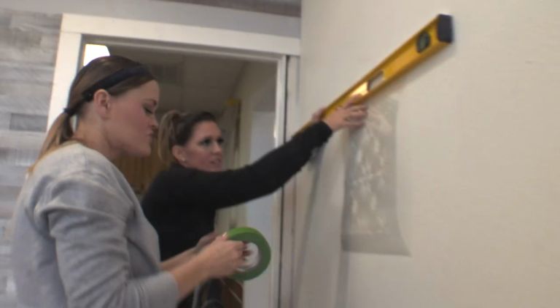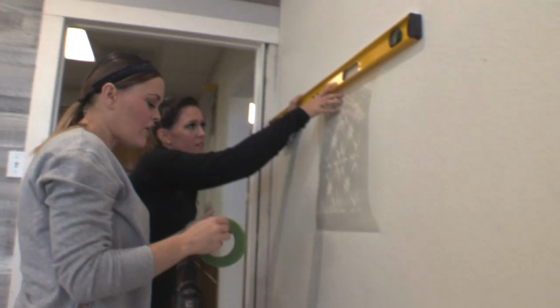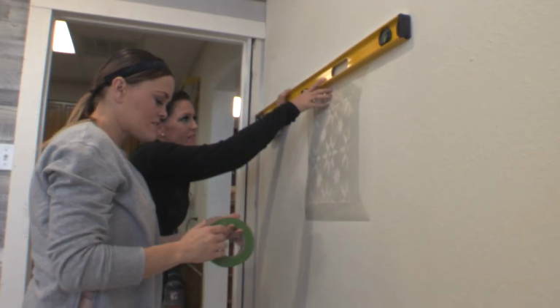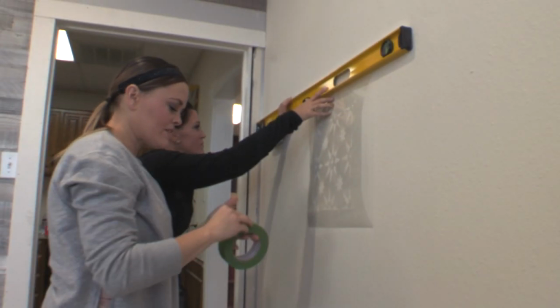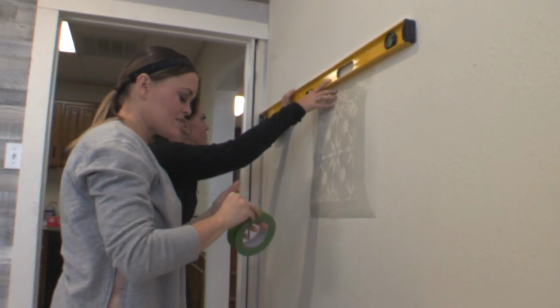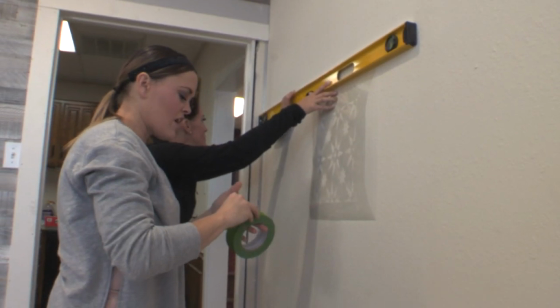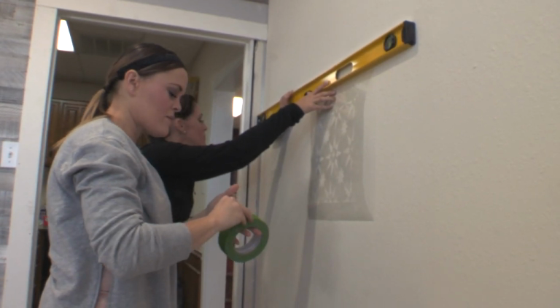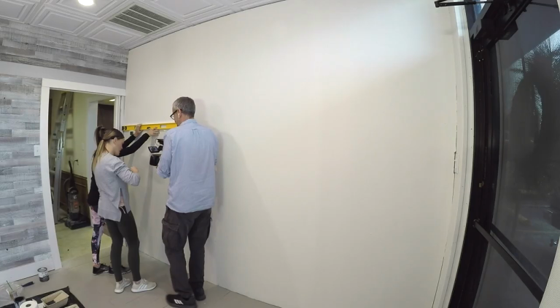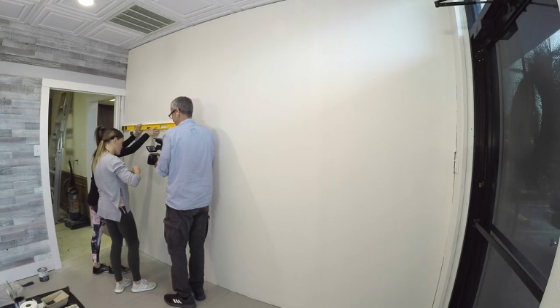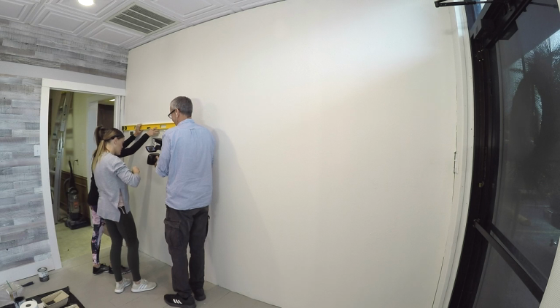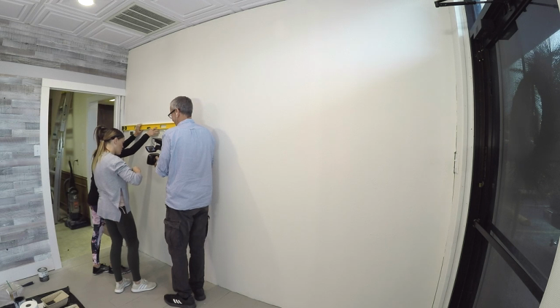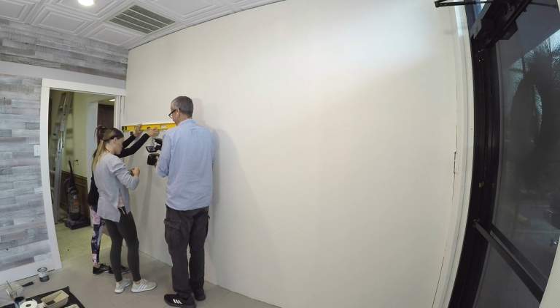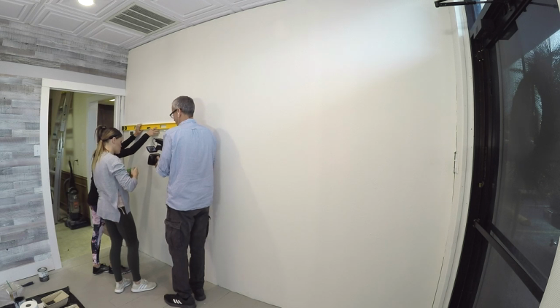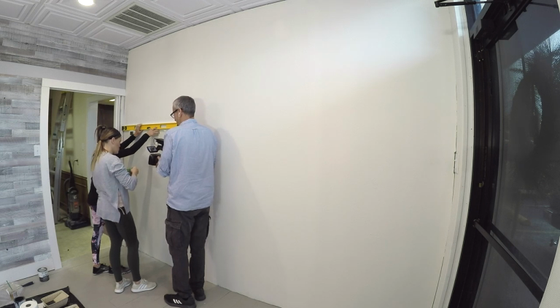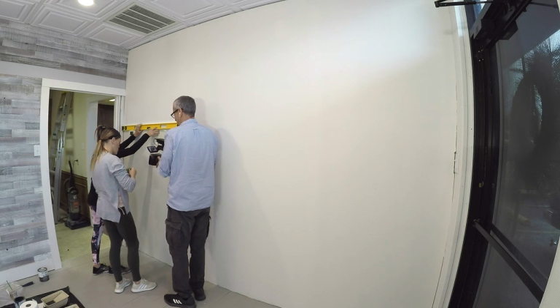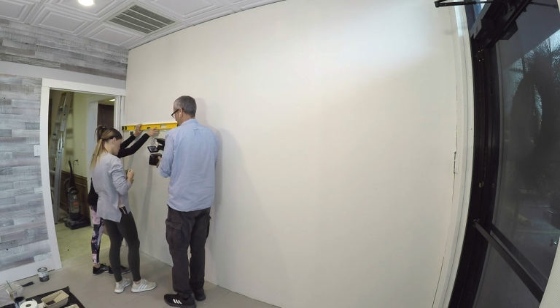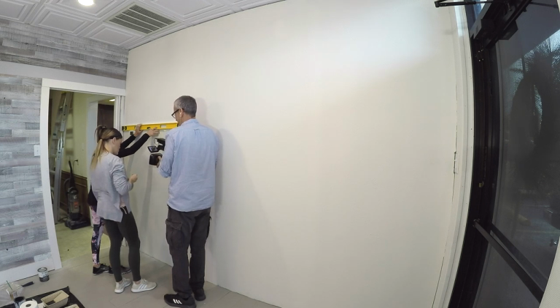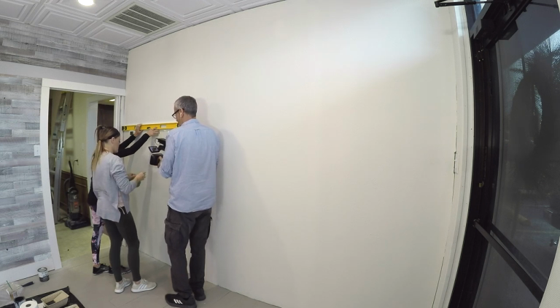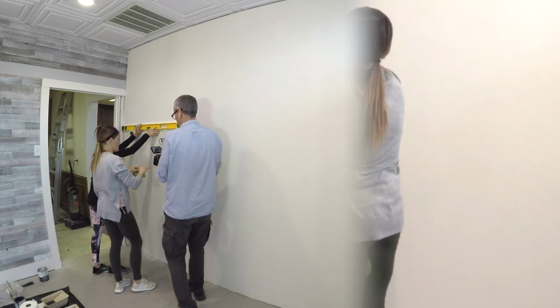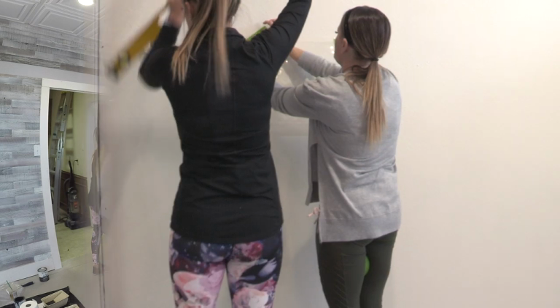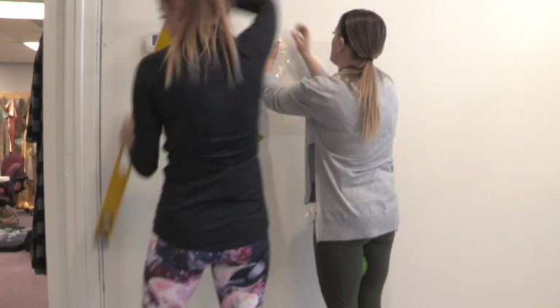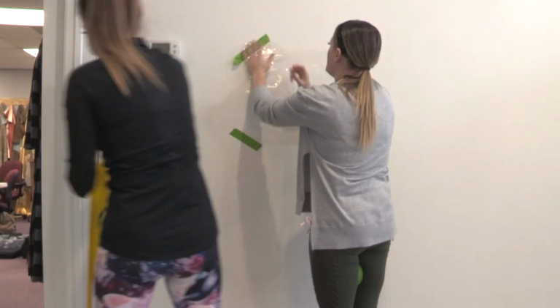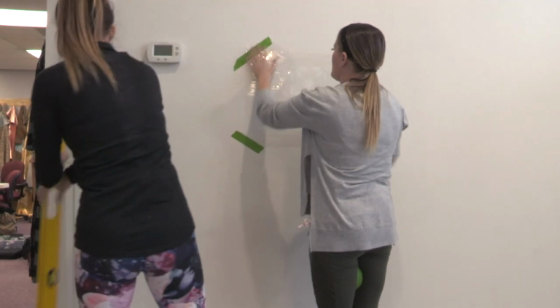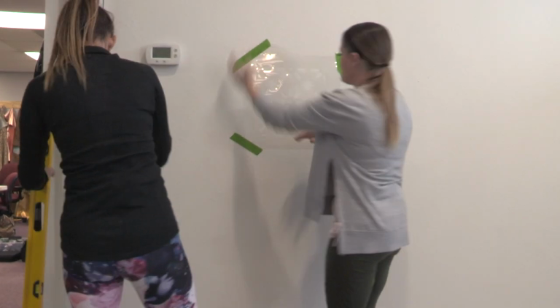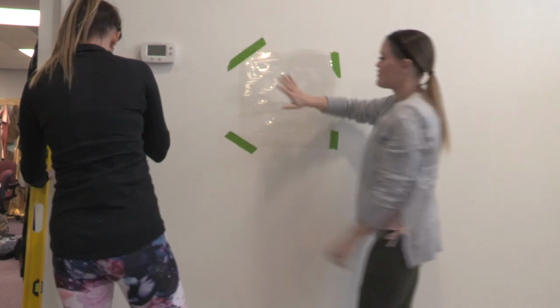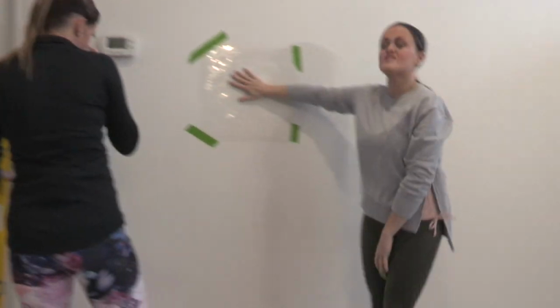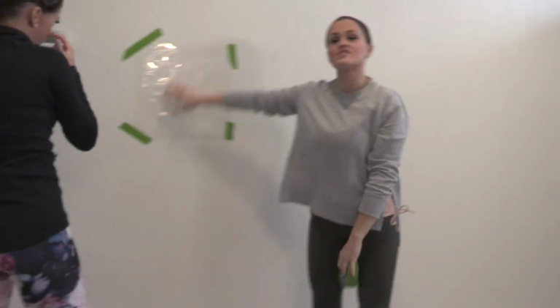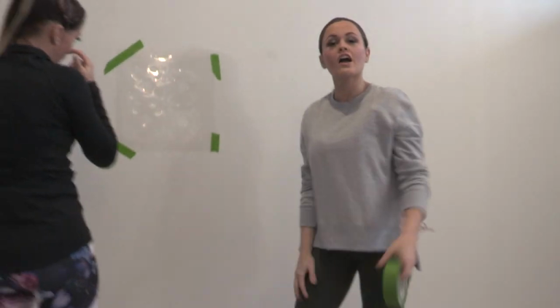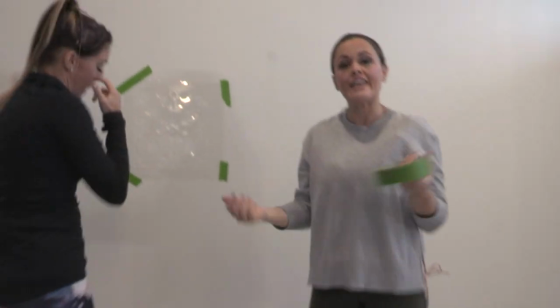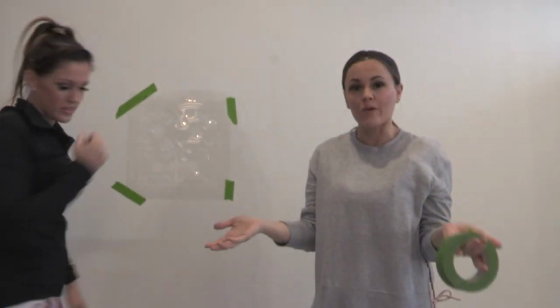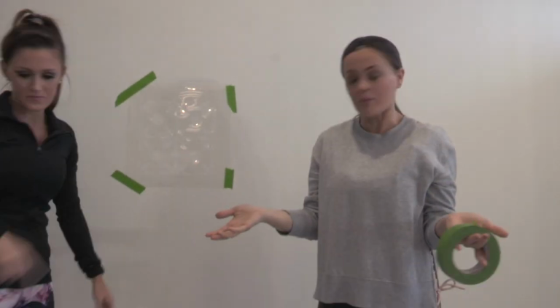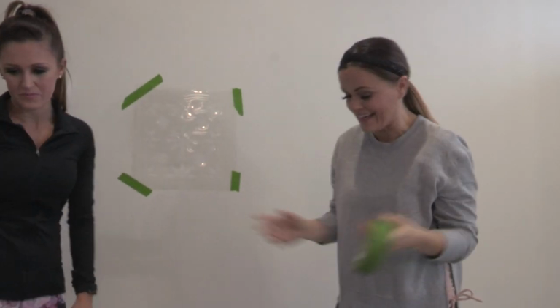We are taping this stencil up and we're going to tape all four corners to the wall. Our stencil's hung, now we're going to start painting it.